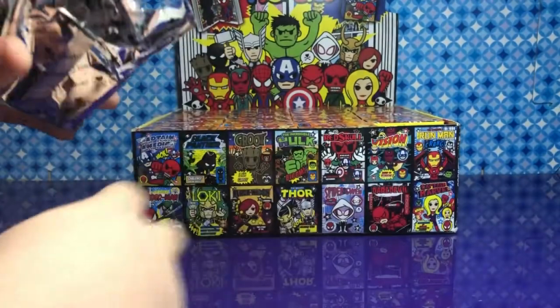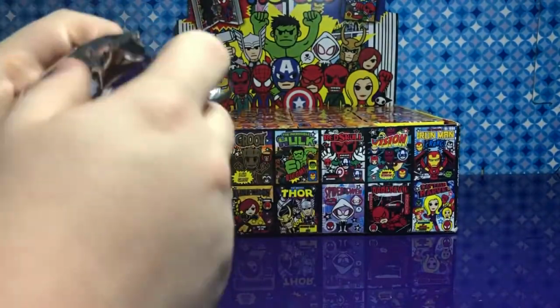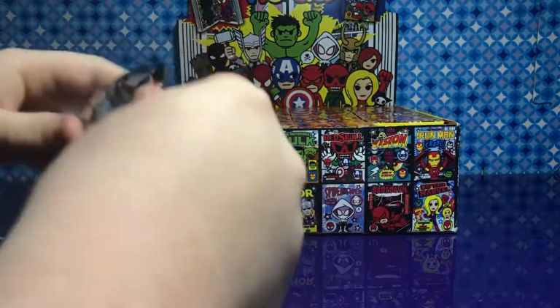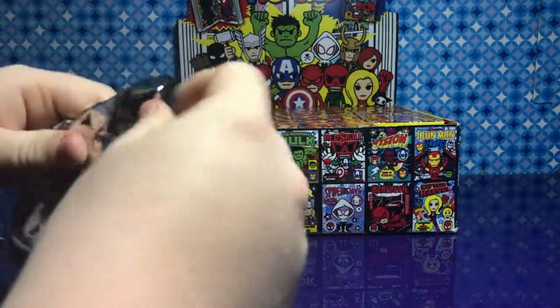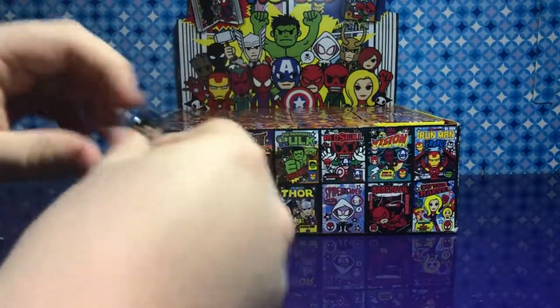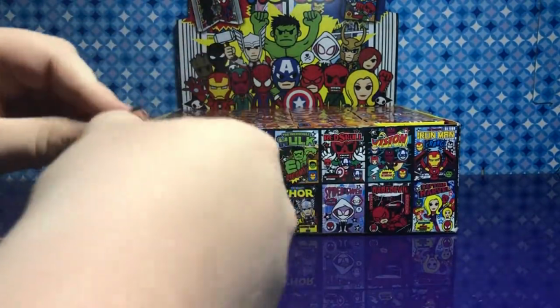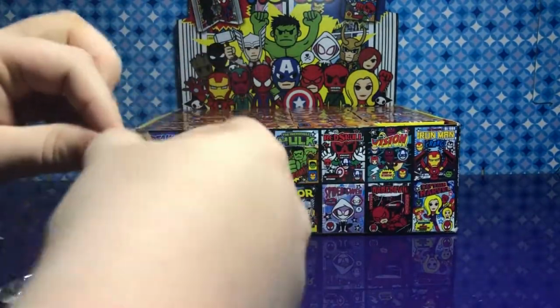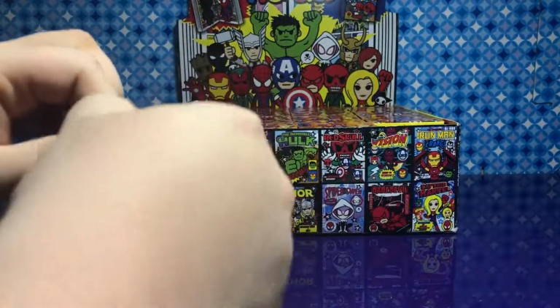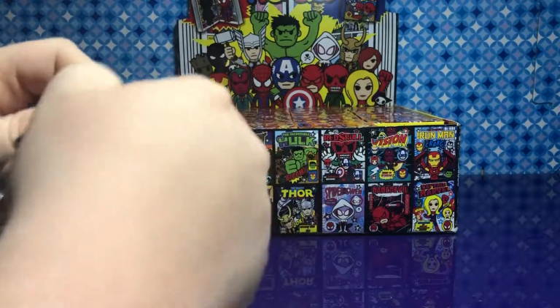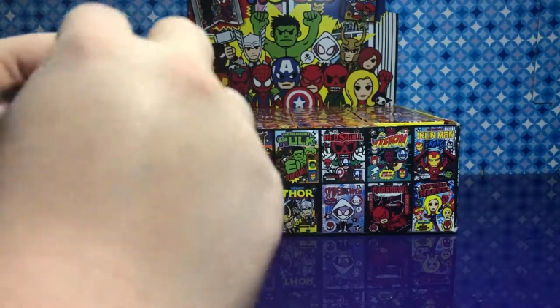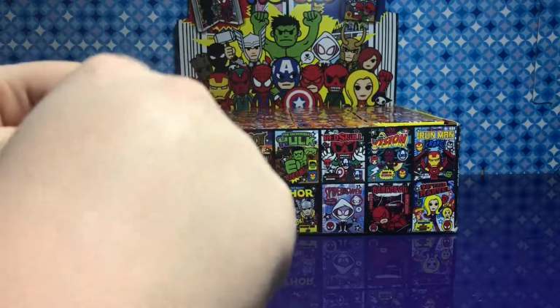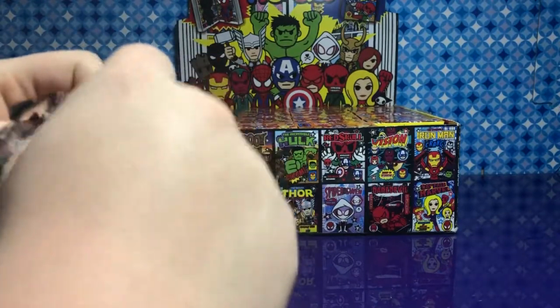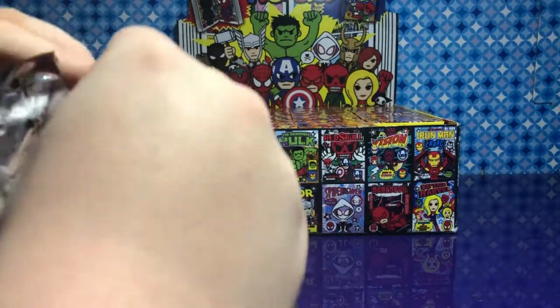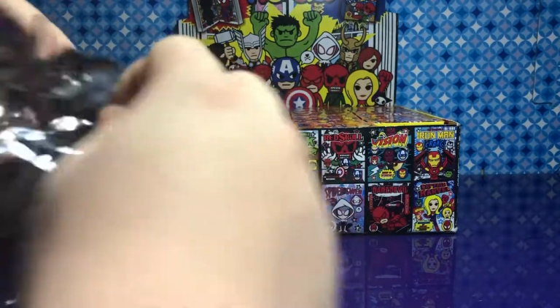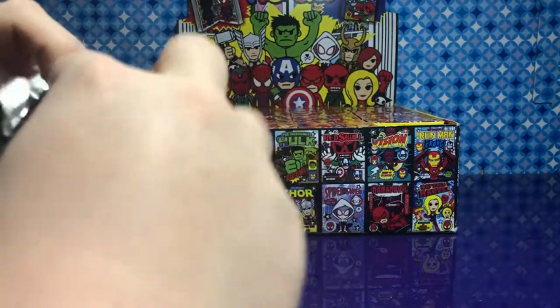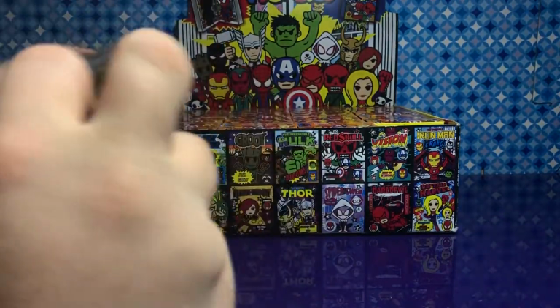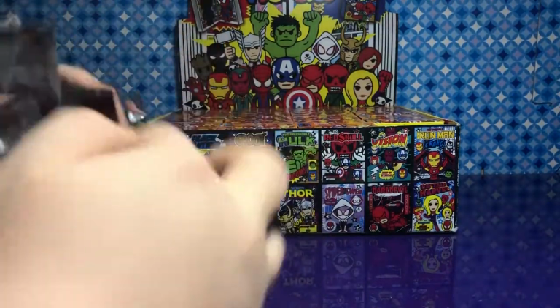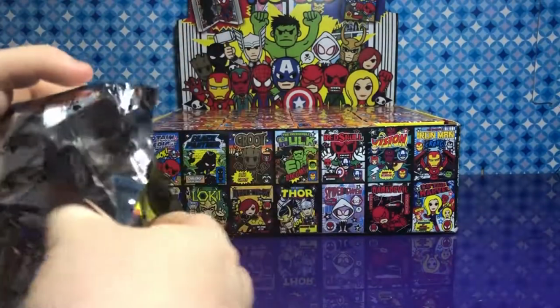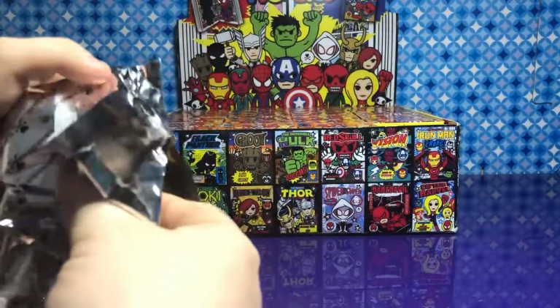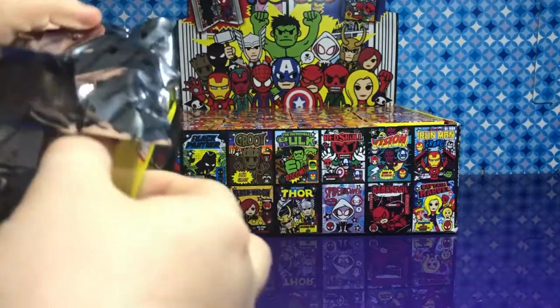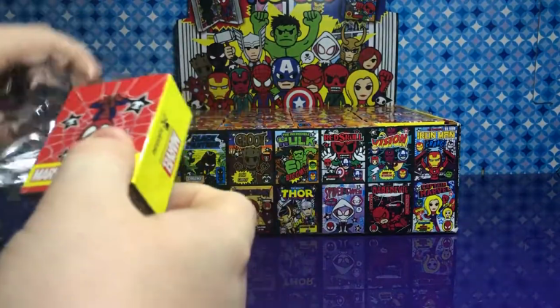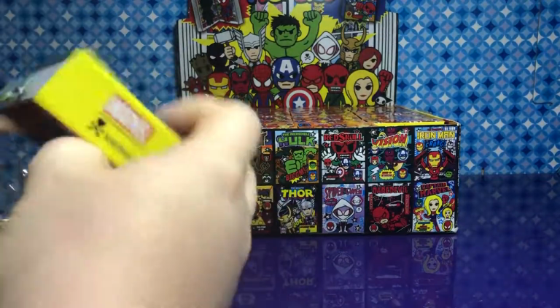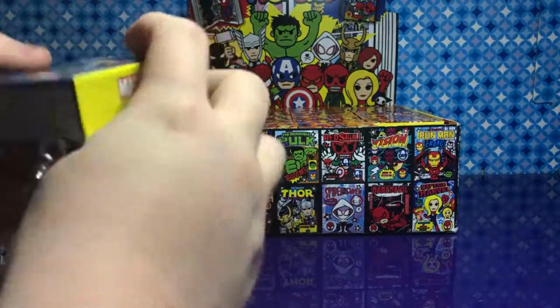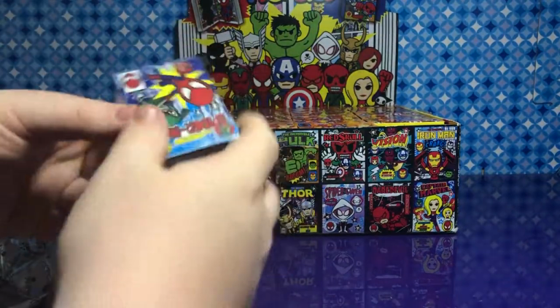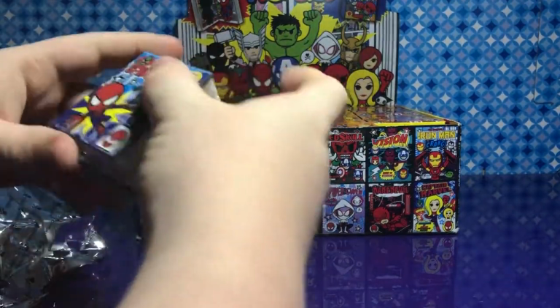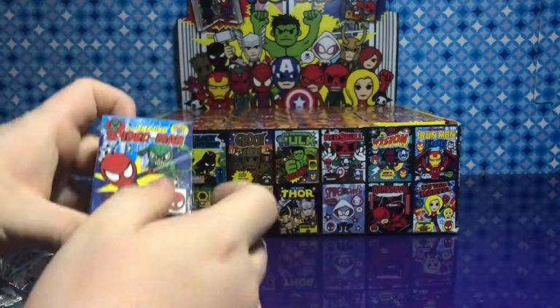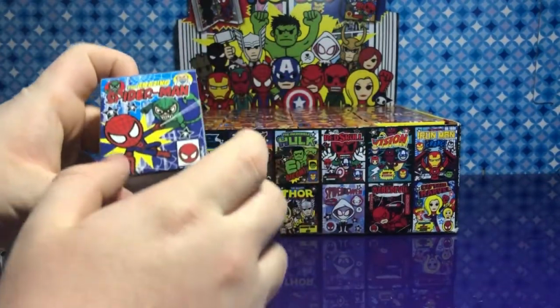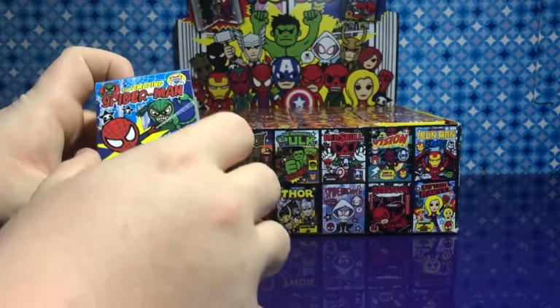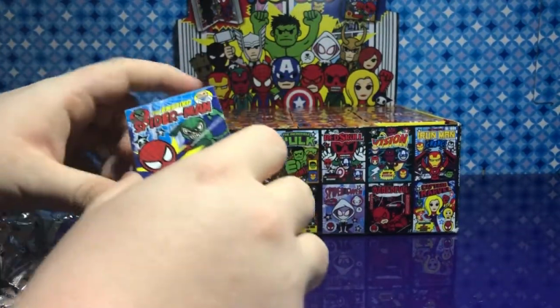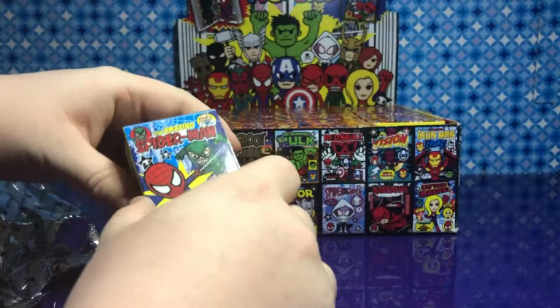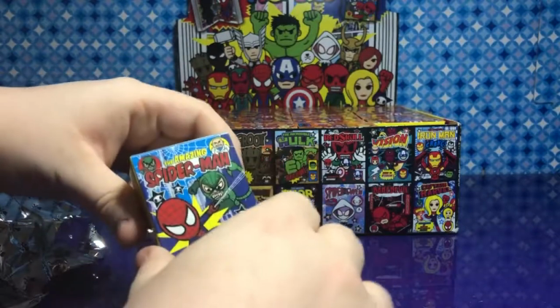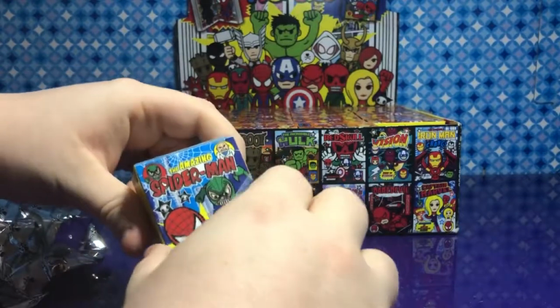I think they should make DC ones of these. We've seen videos of these. Oh, that spider queen stood at the bottom too. Oh, Spider-Man!